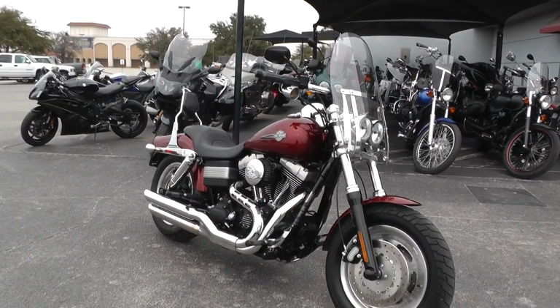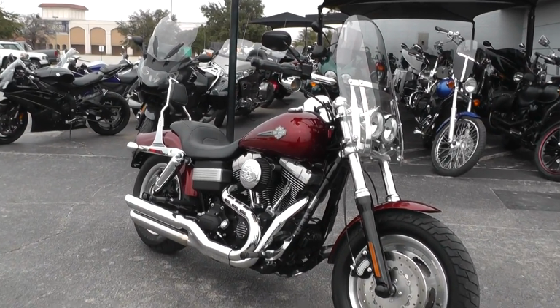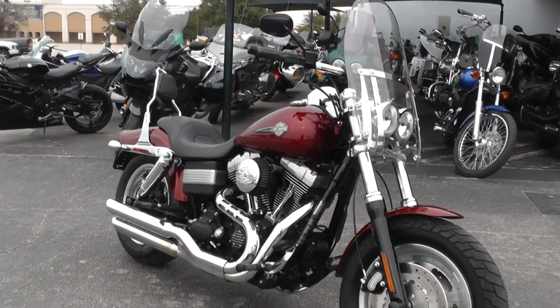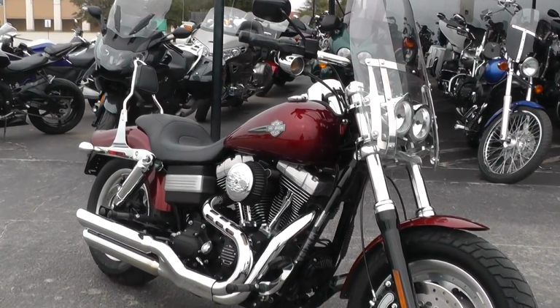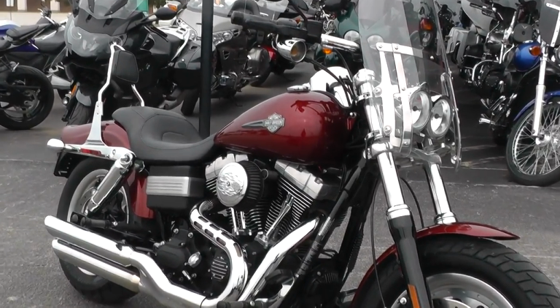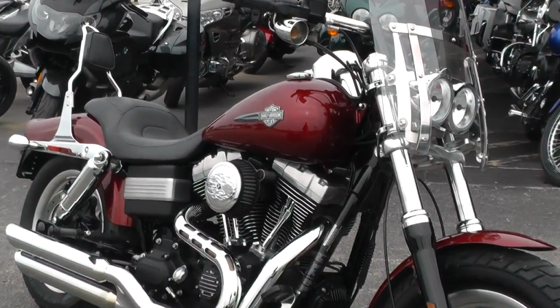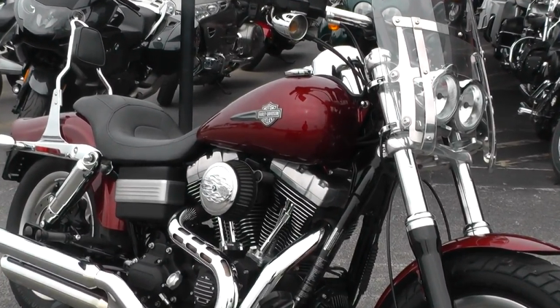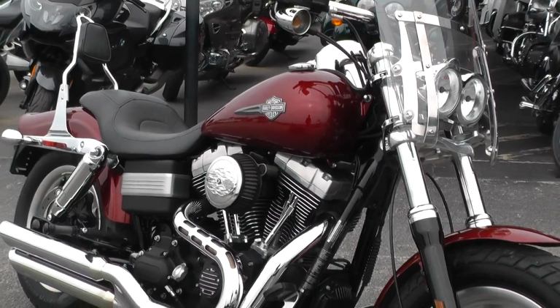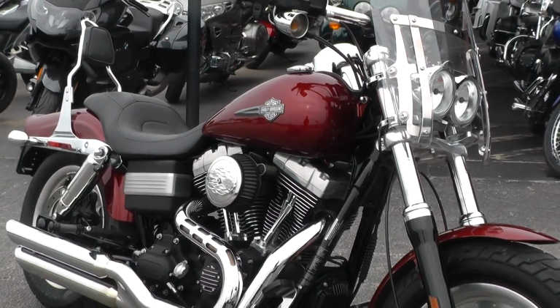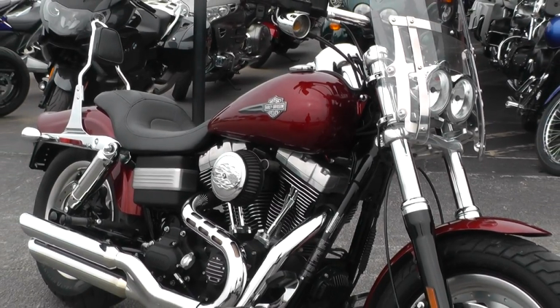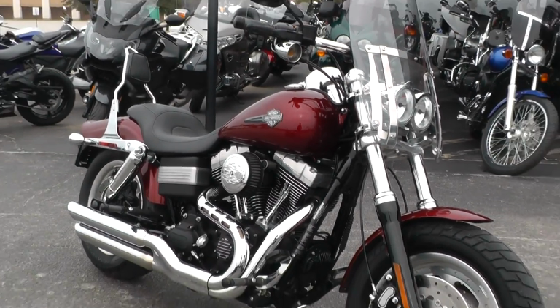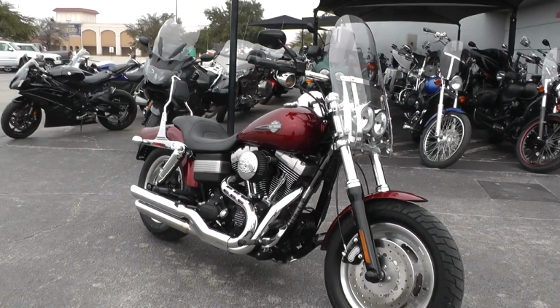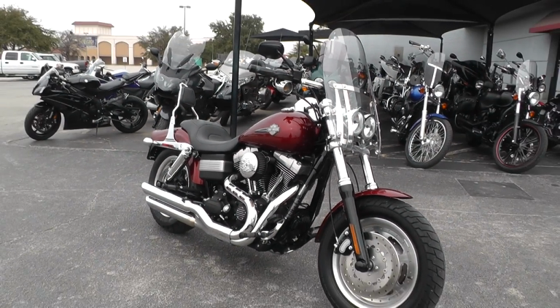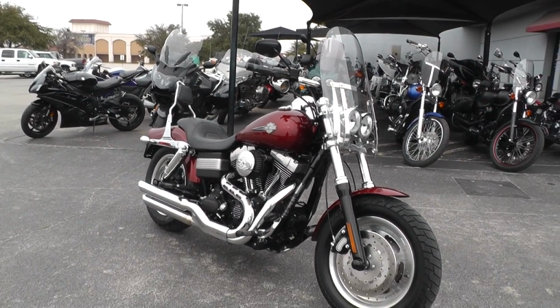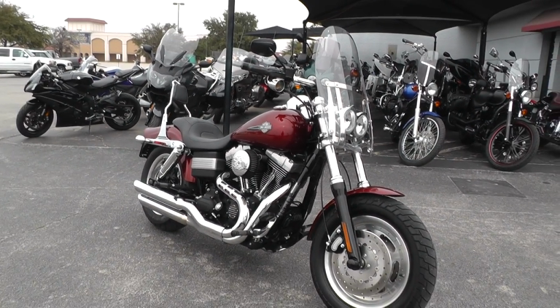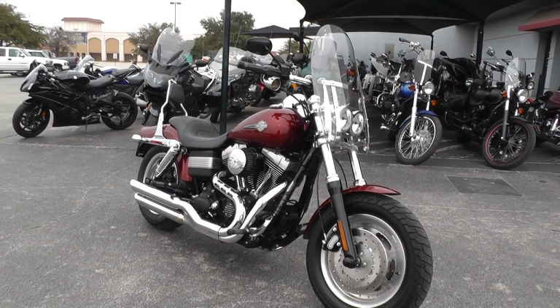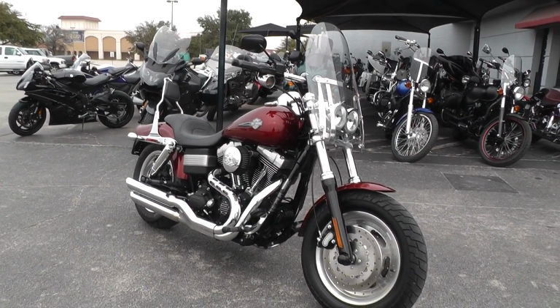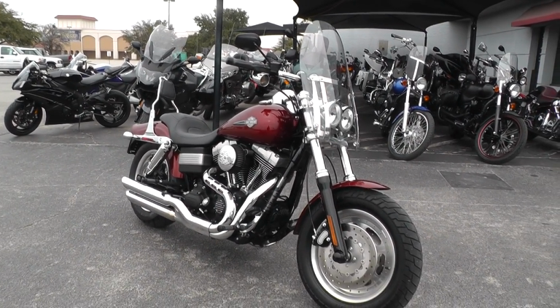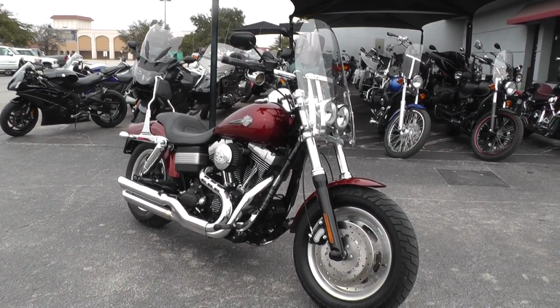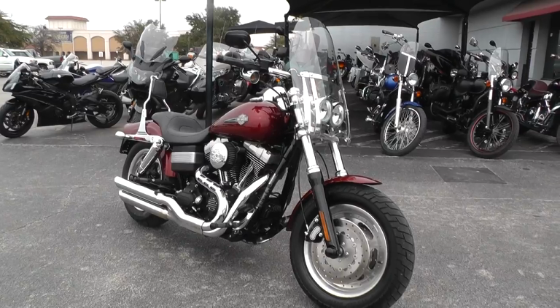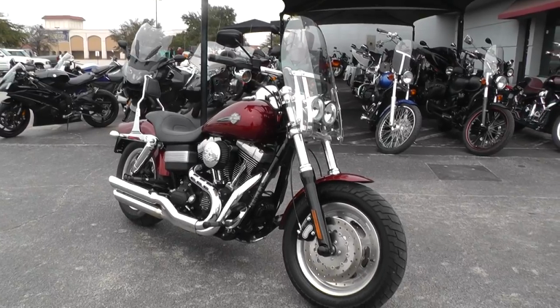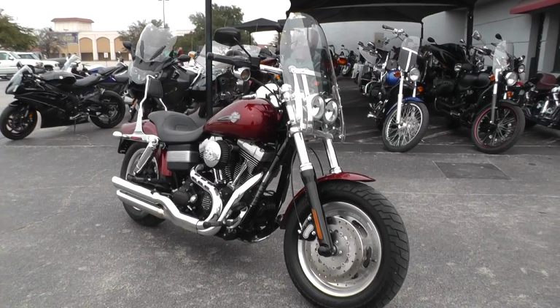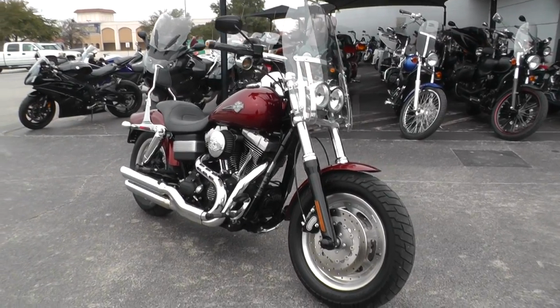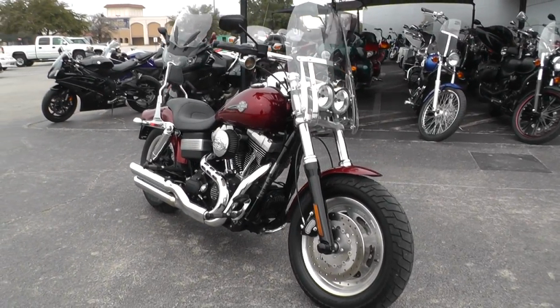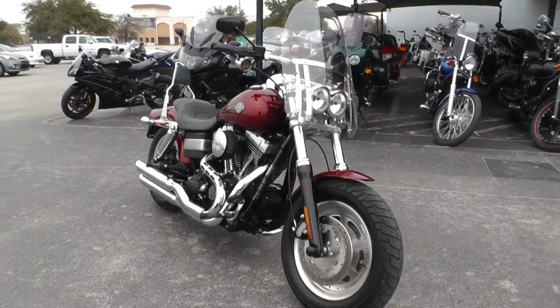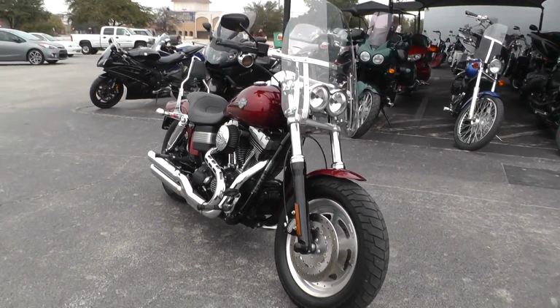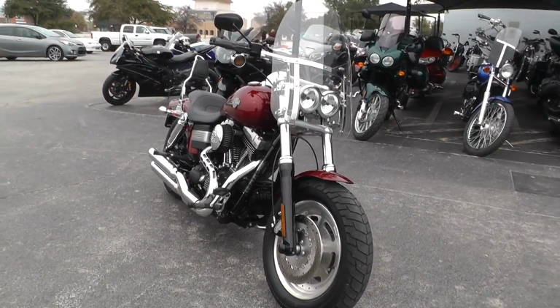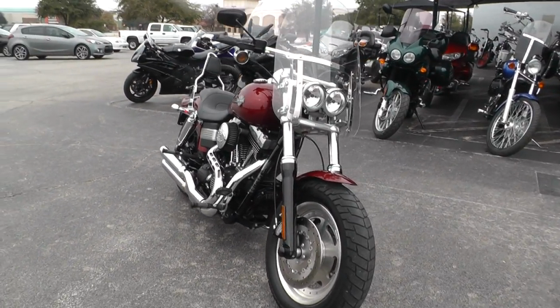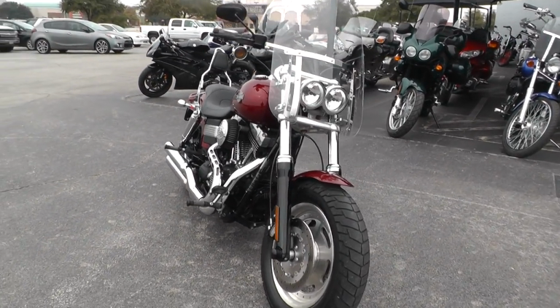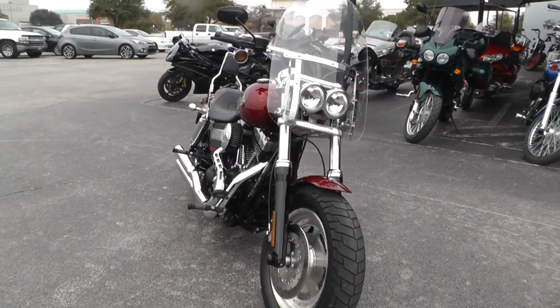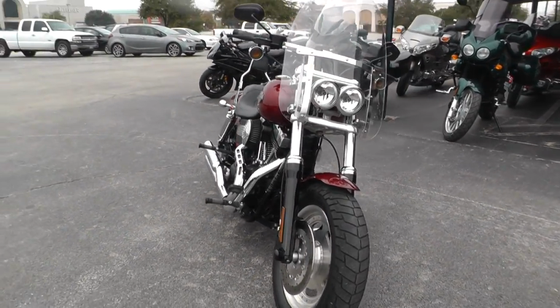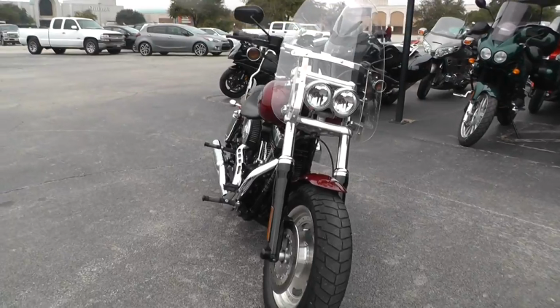I enjoy riding them. This one's been through our shop and checked out — serviced, safety checked and inspected — so it's ready to go. Offering some excellent financing and extended warranty options on it.